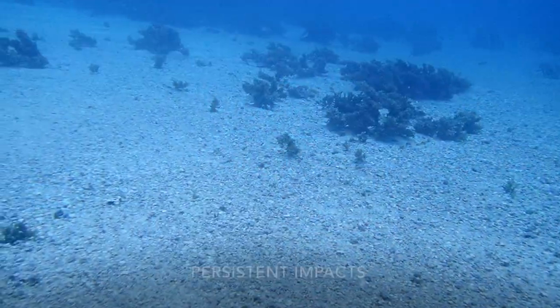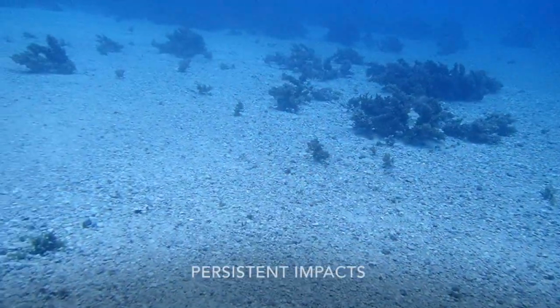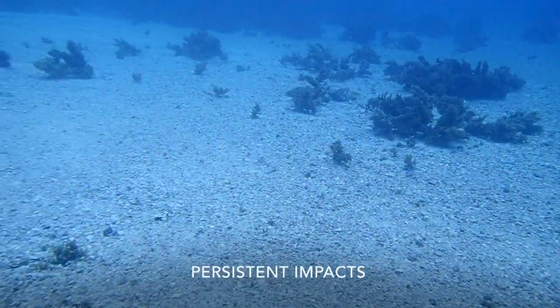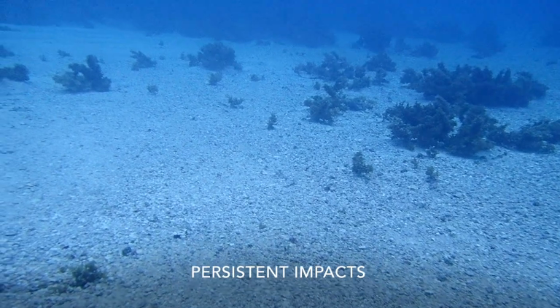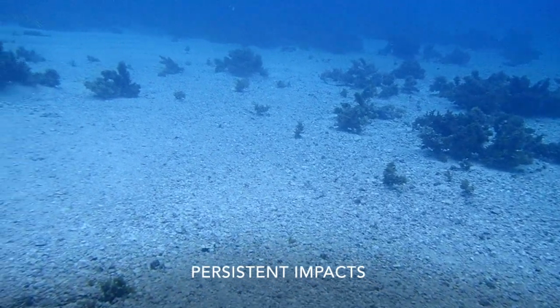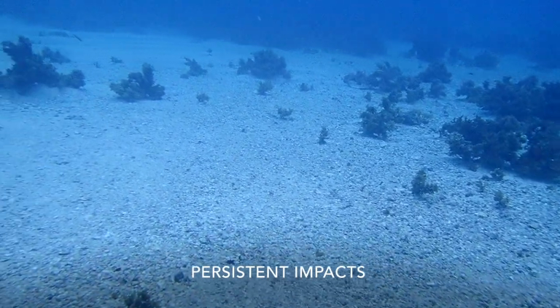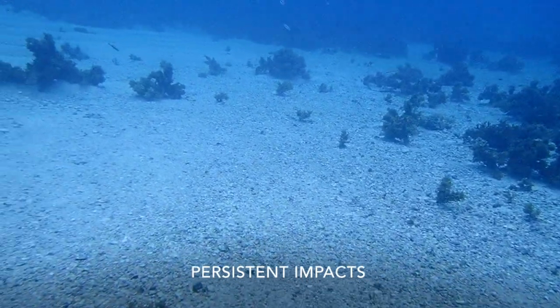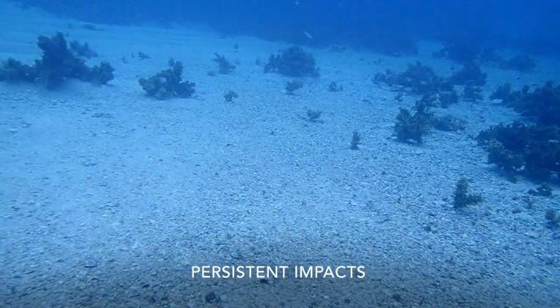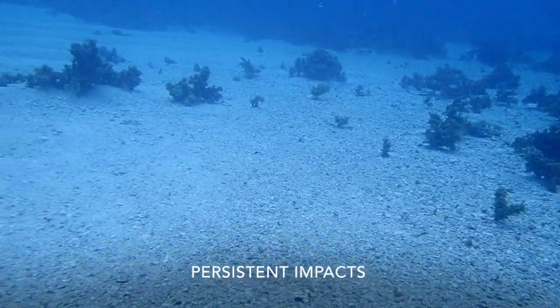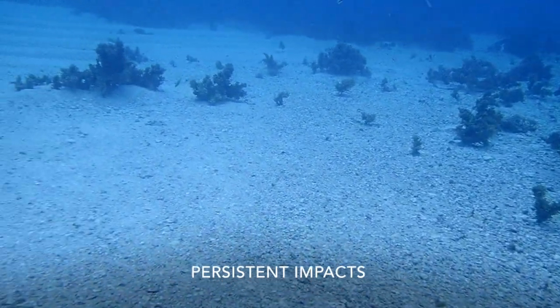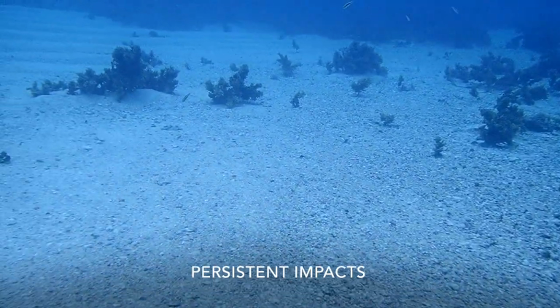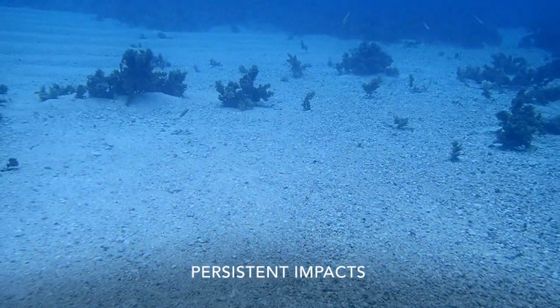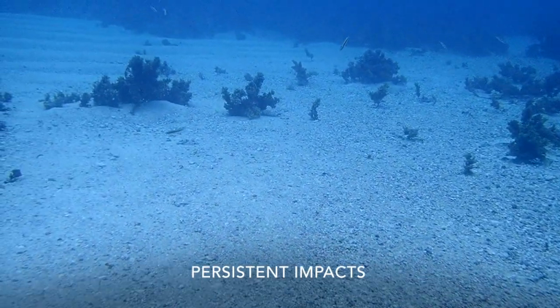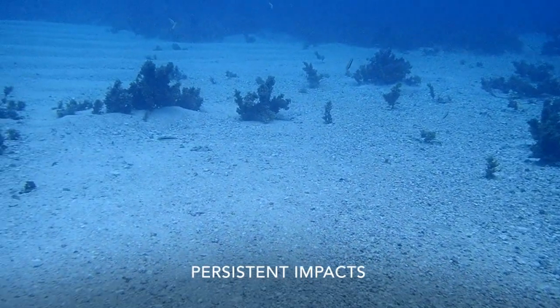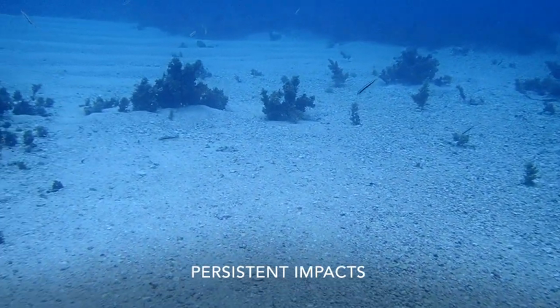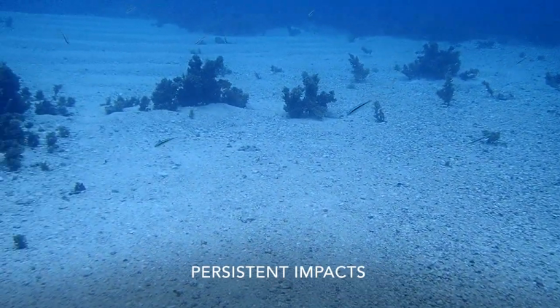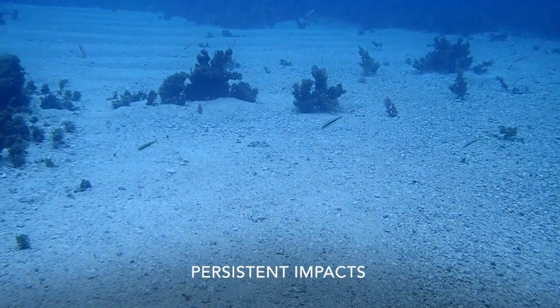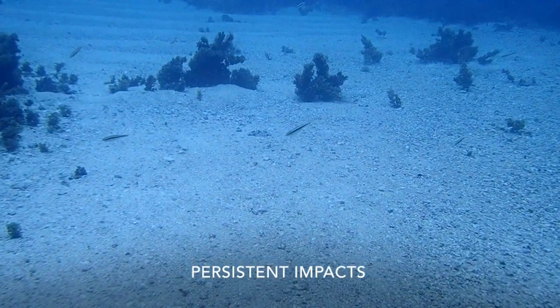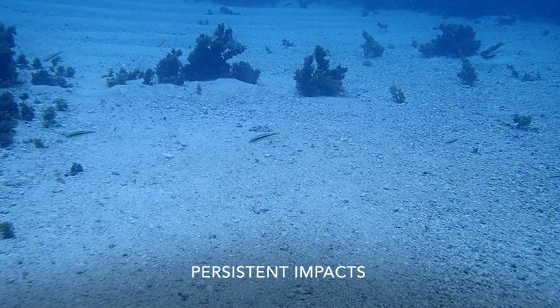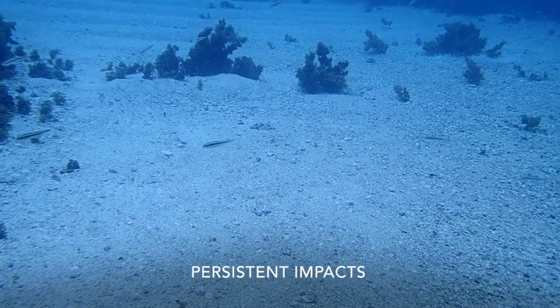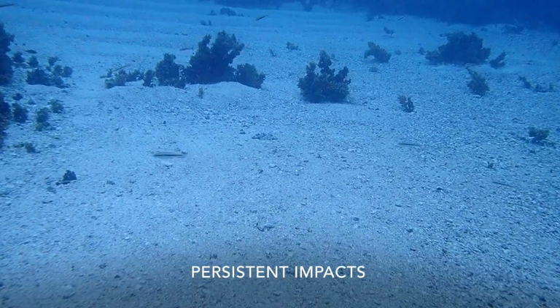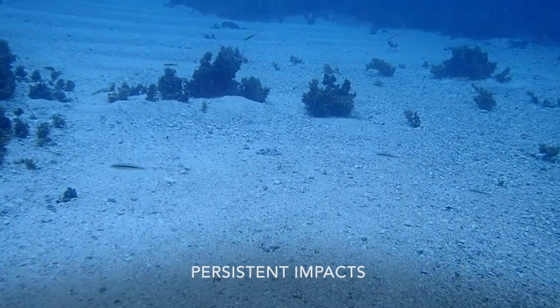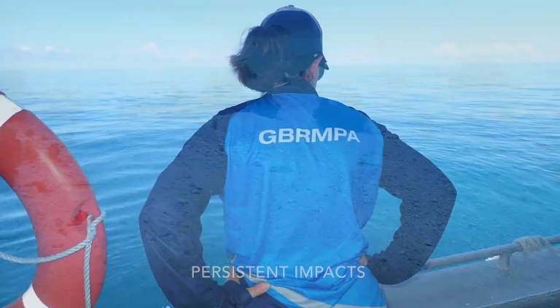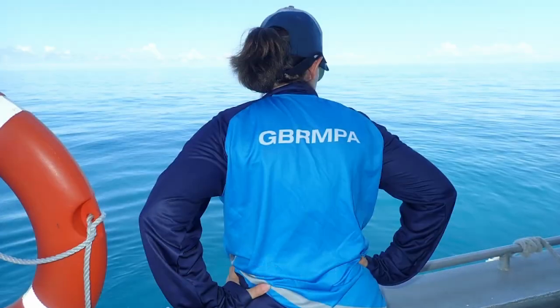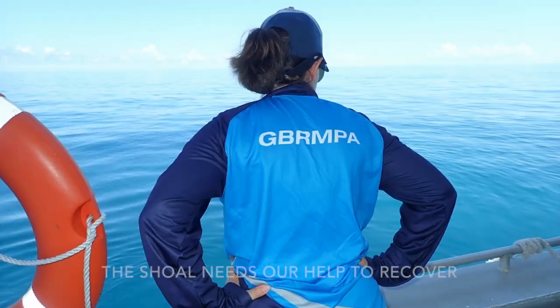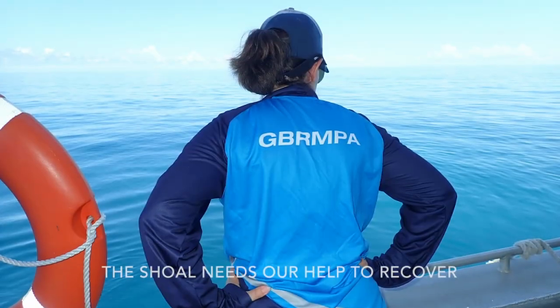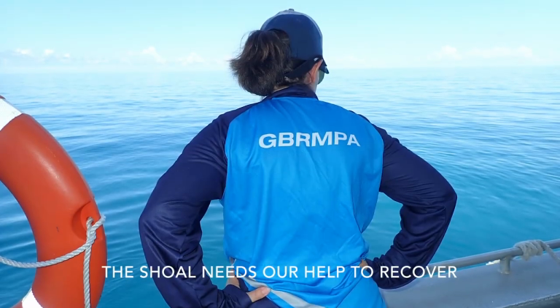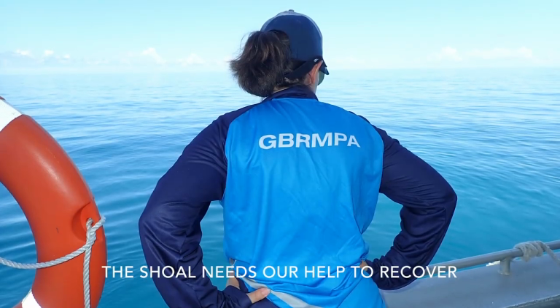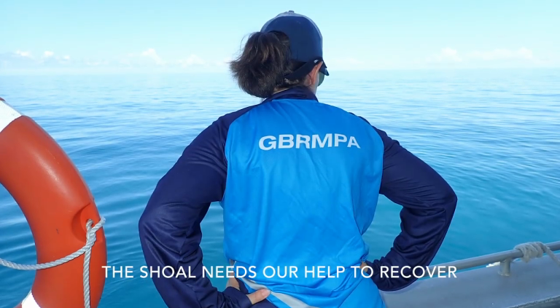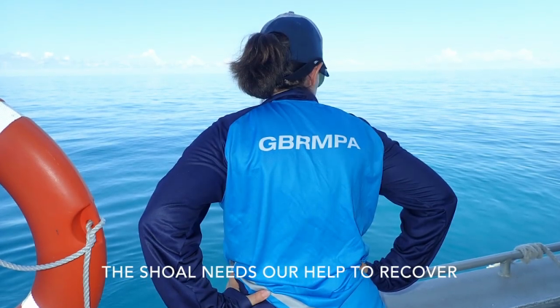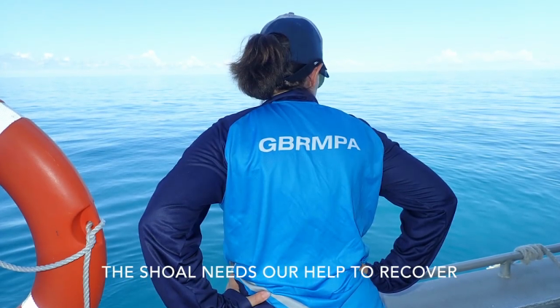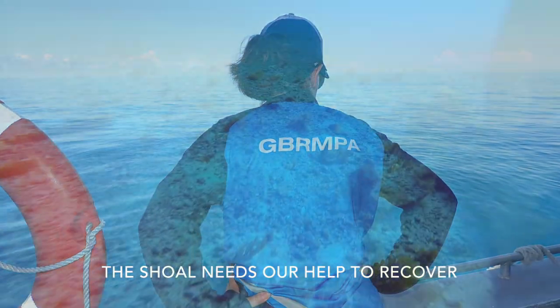Early results from the most recent surveys show that even after almost 10 years, damage and contamination is still obvious. Without our help, the shoal may never fully recover.